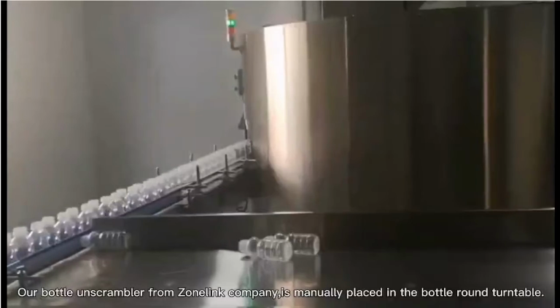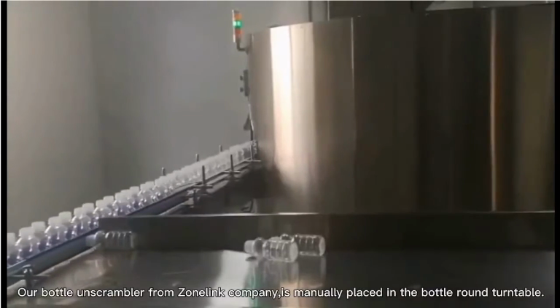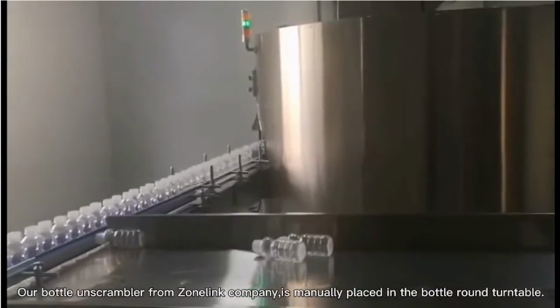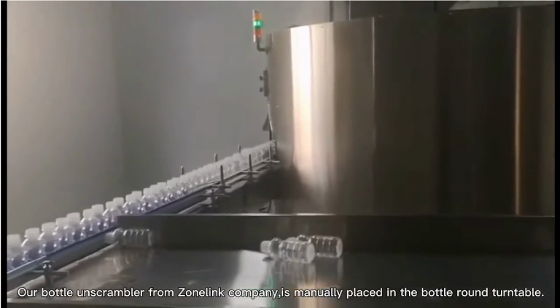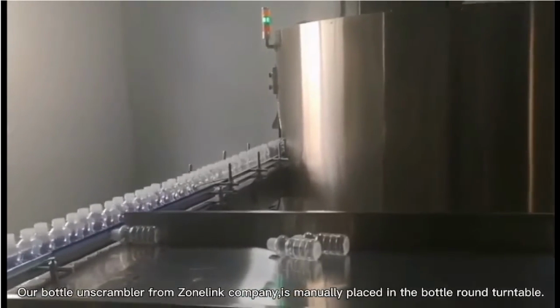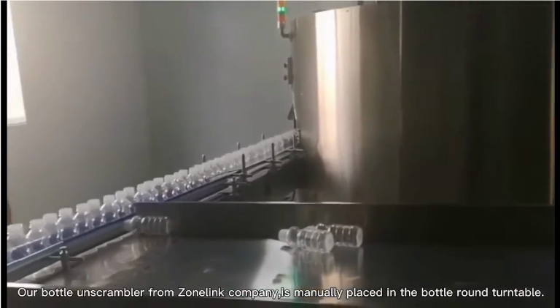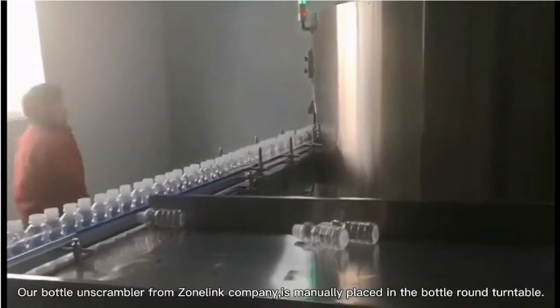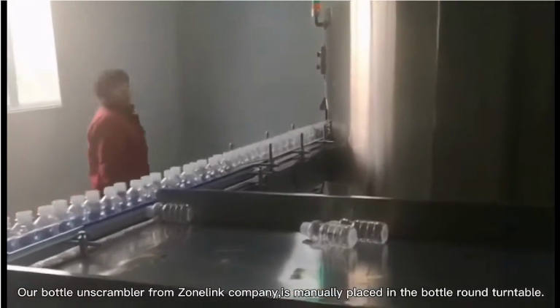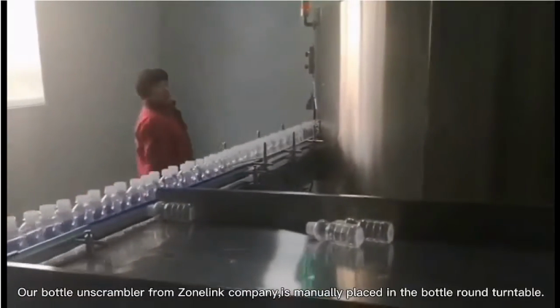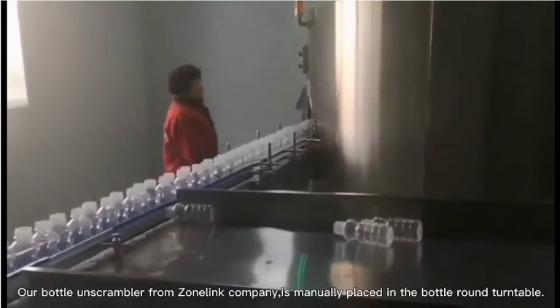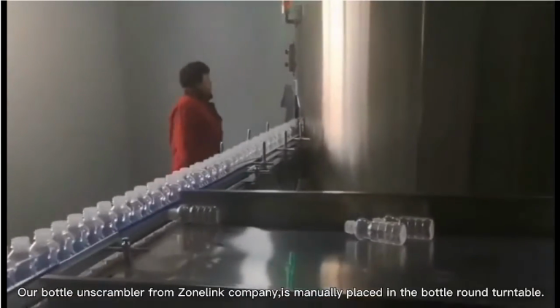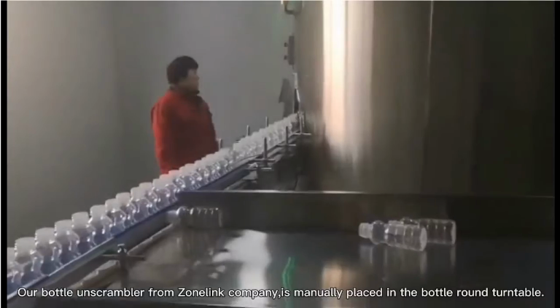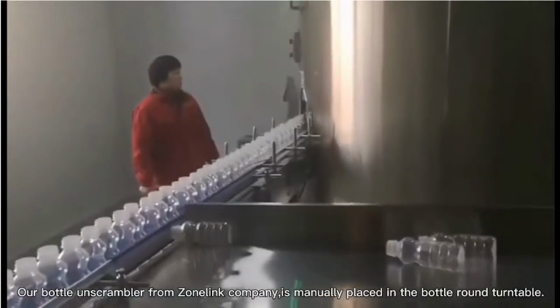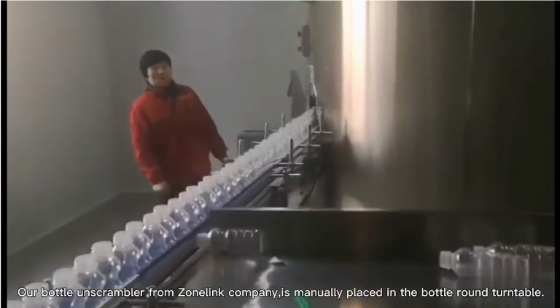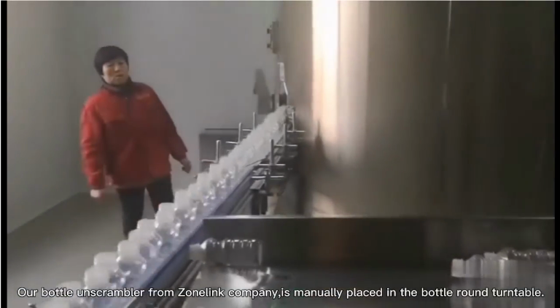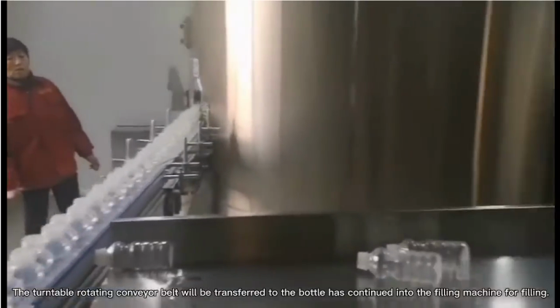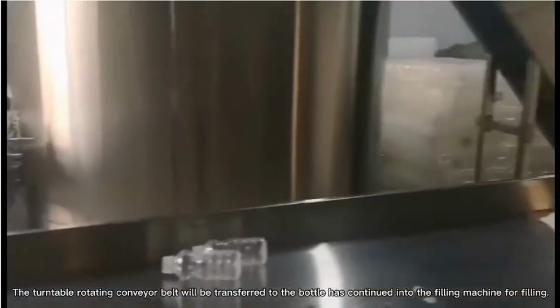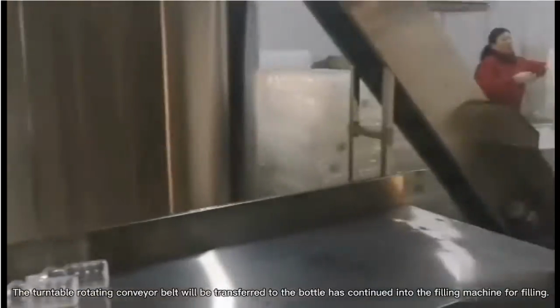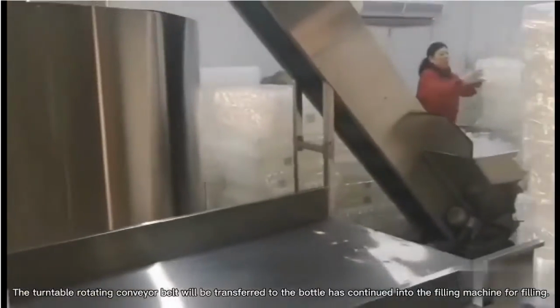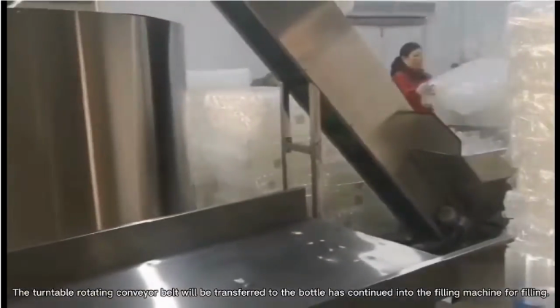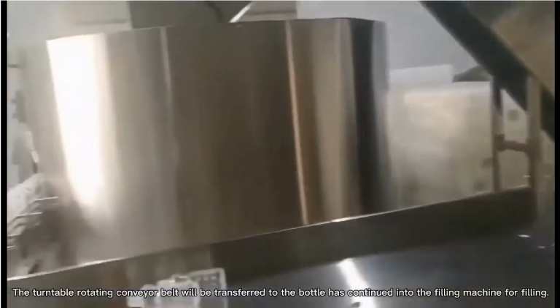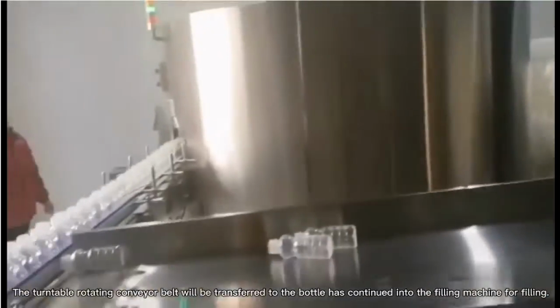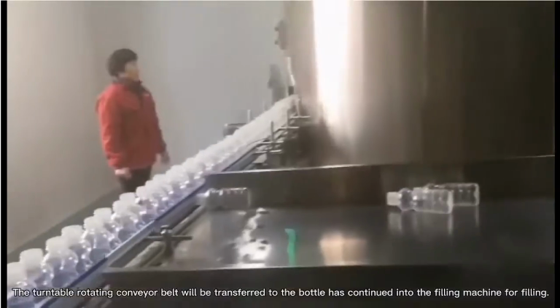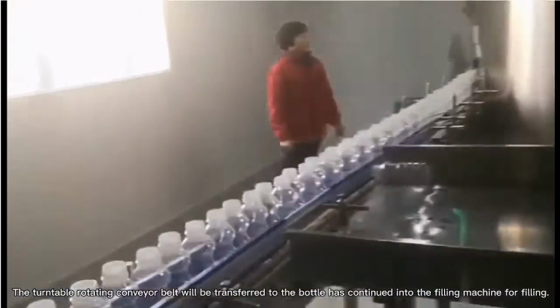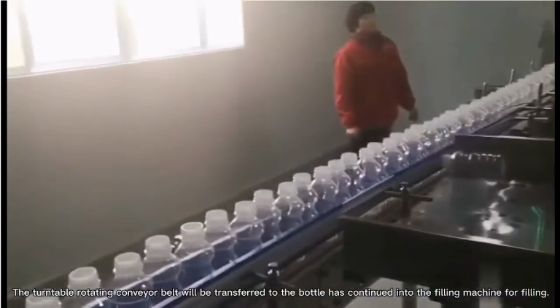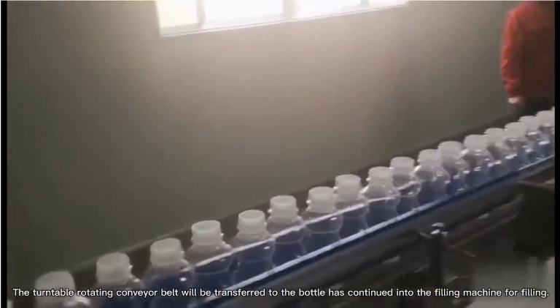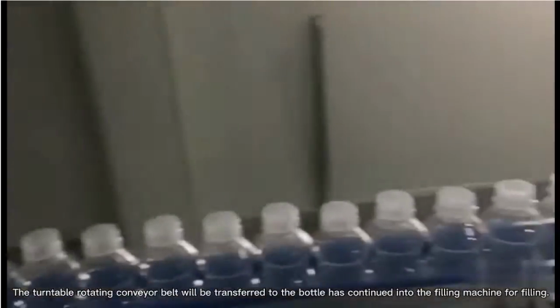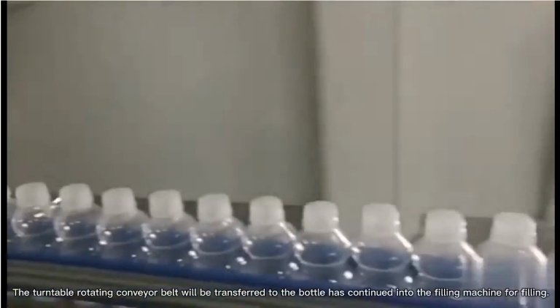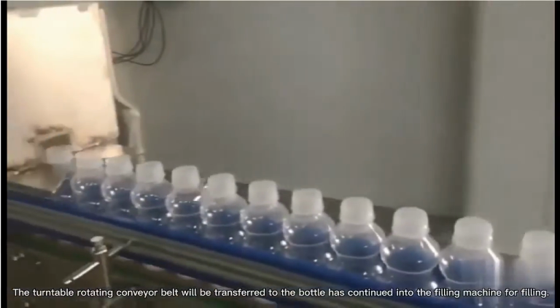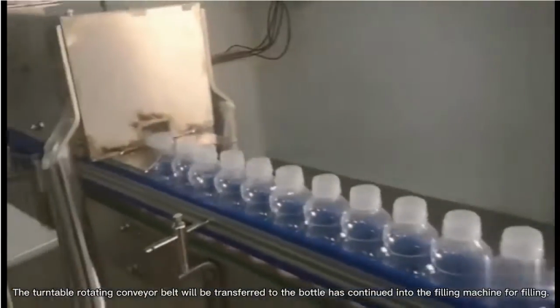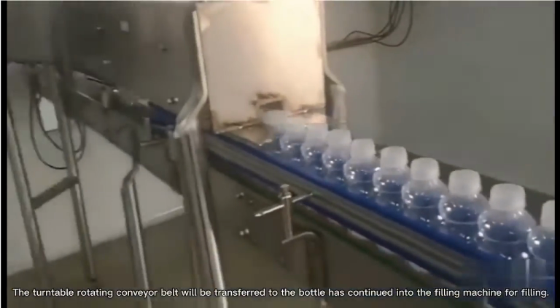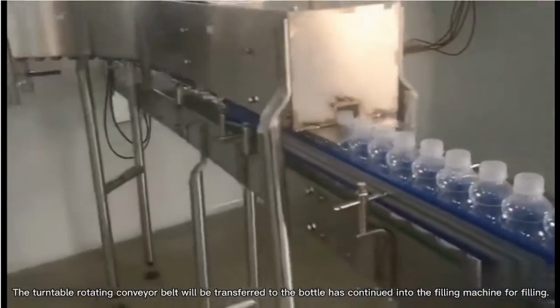Our bottle unscrambler from Zonelink Company is manually placed in the bottle round turntable. The turntable rotating conveyor belt will transfer the bottles continuously into the filling machine for filling.